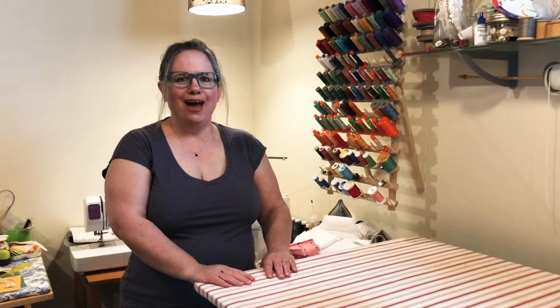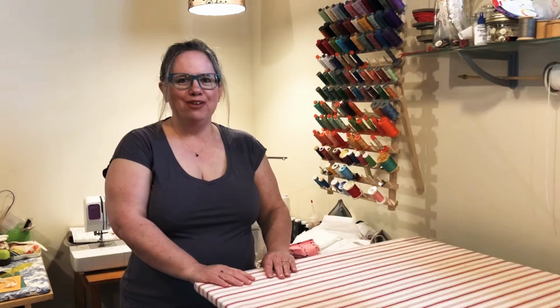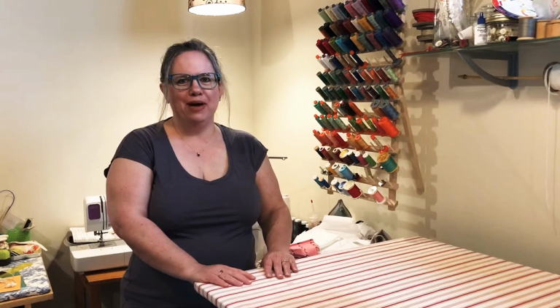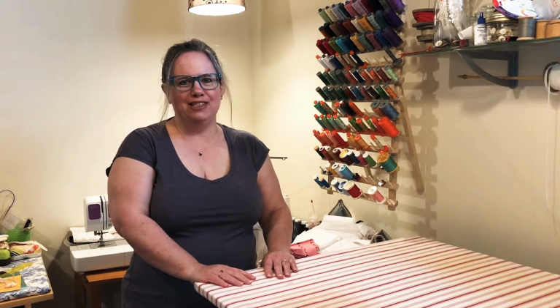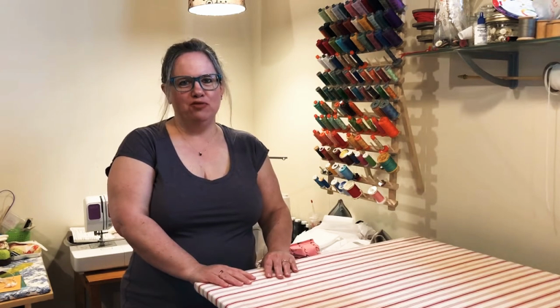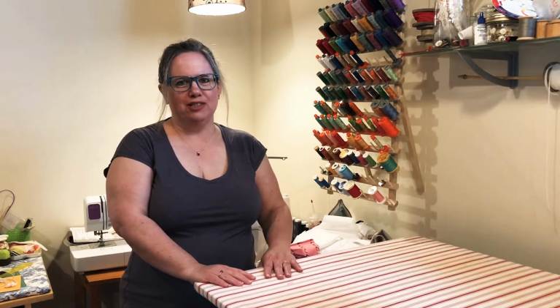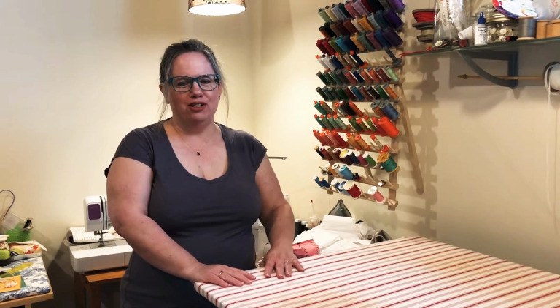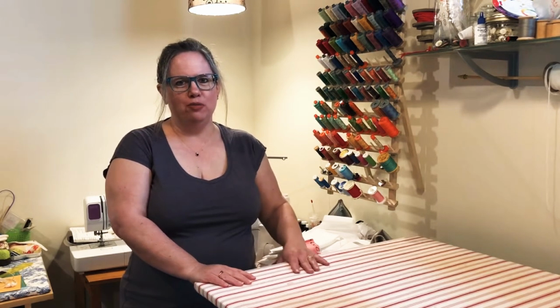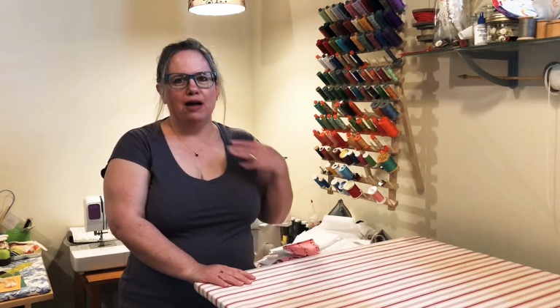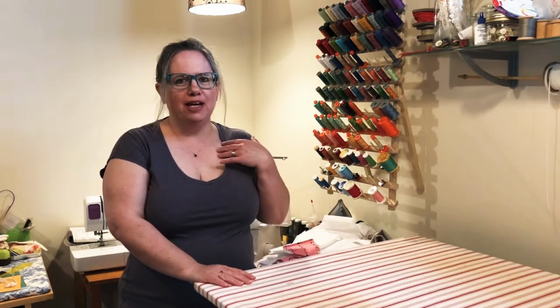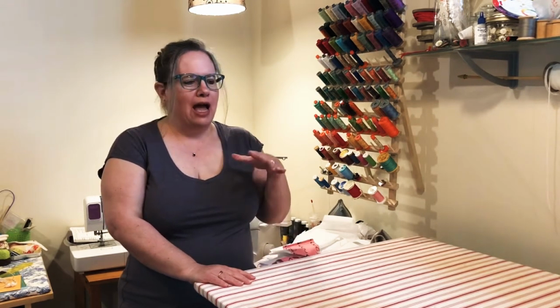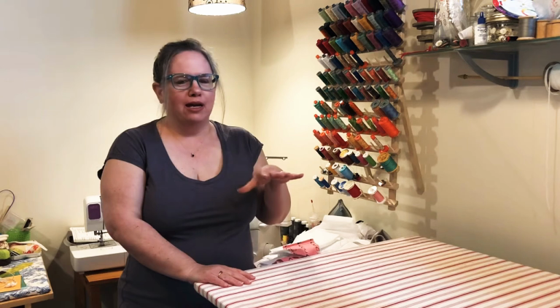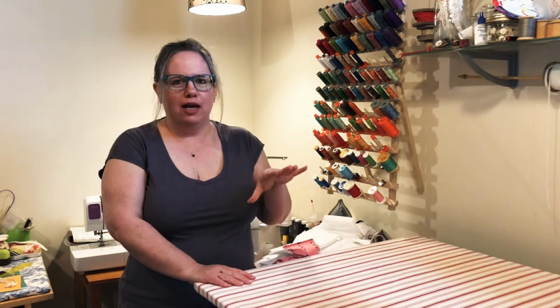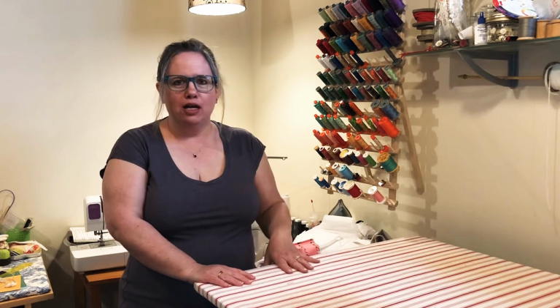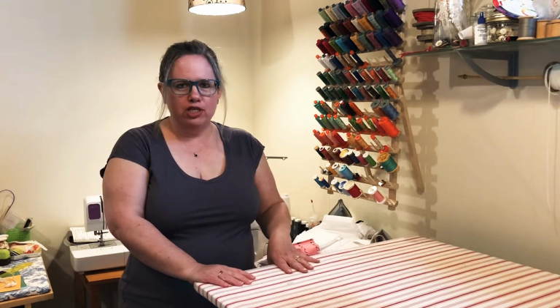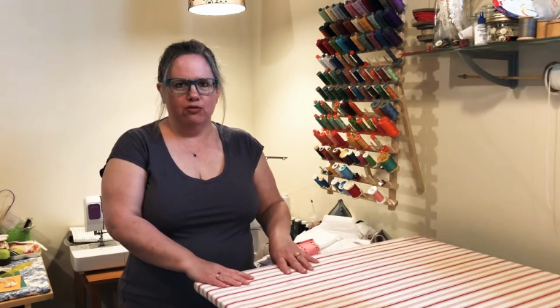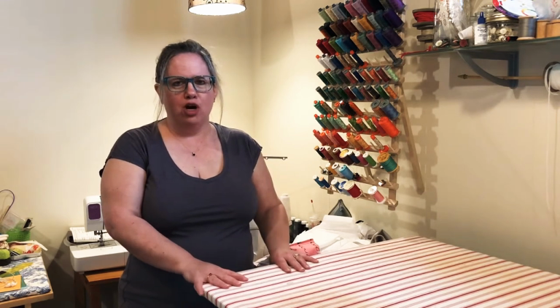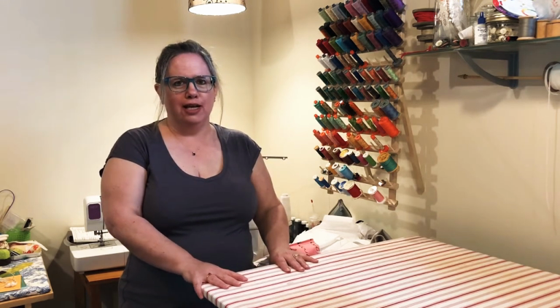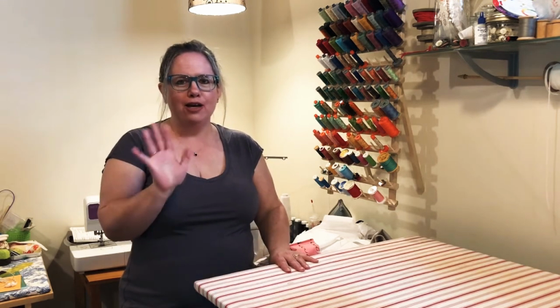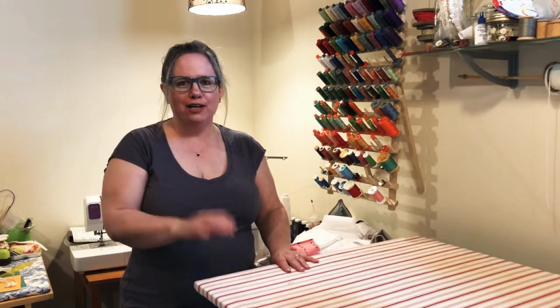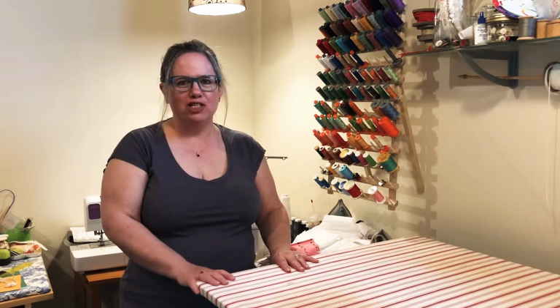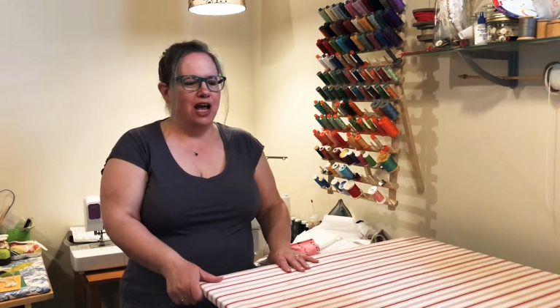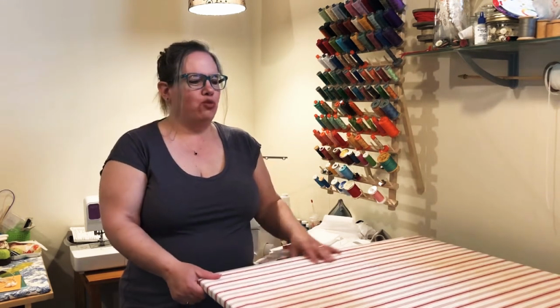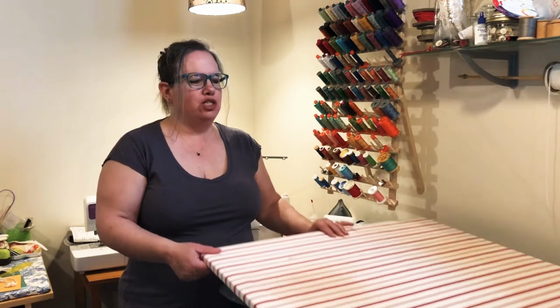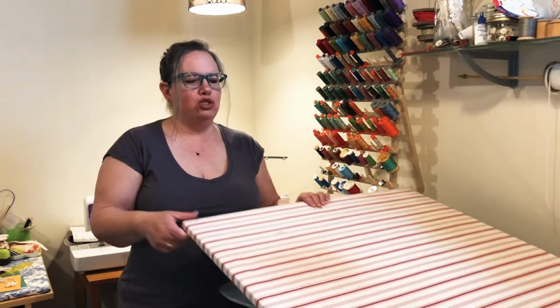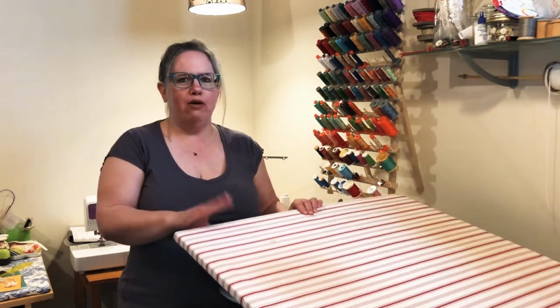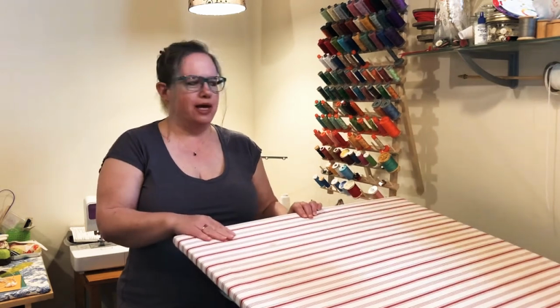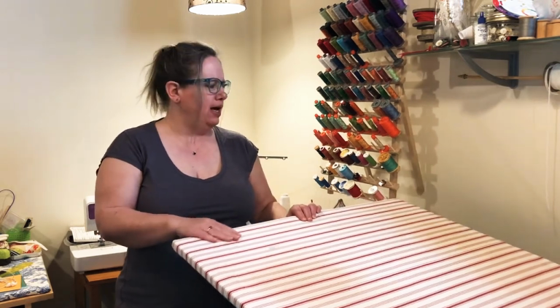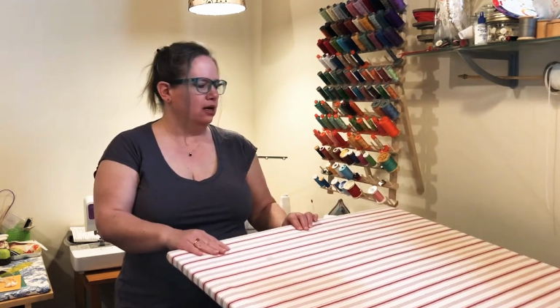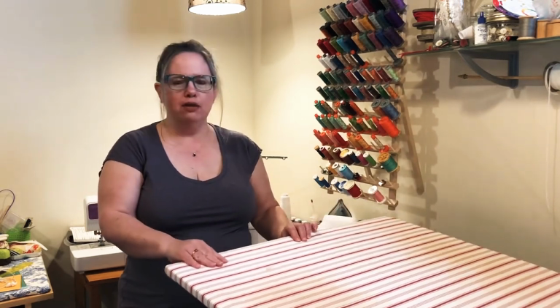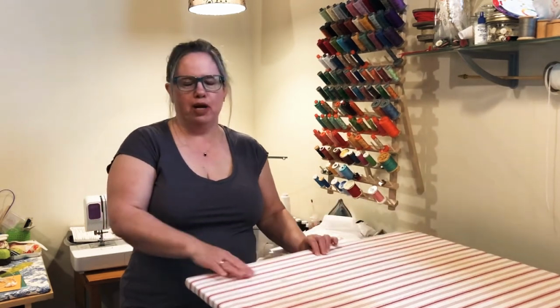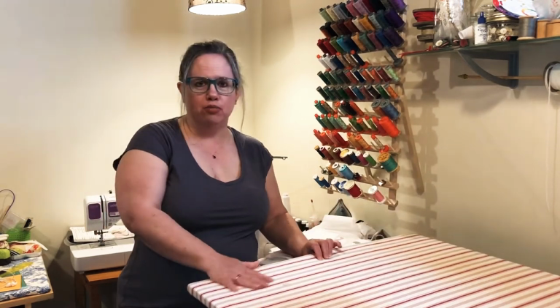Hi, welcome back to Daydreams of Quilts on YouTube. I'm Anita and I had a question from Colleen — hi Colleen if you're watching. She wanted me to show how I made my cutting or my pressing board.